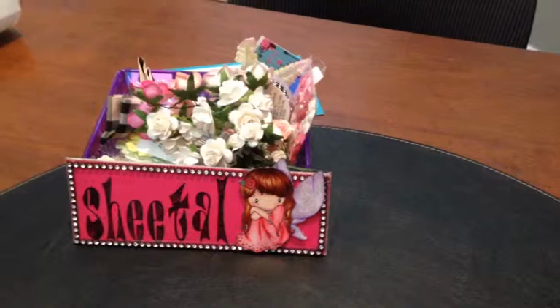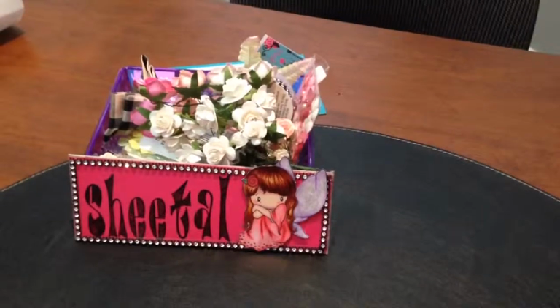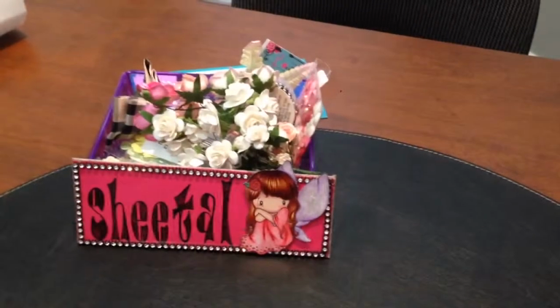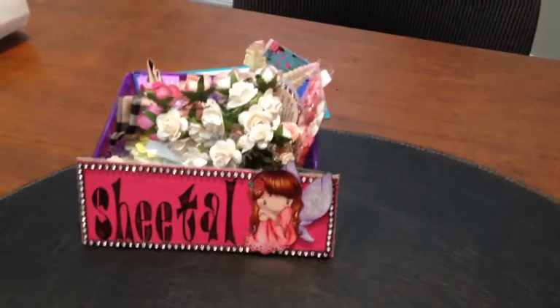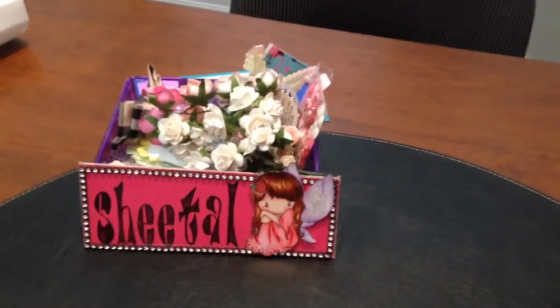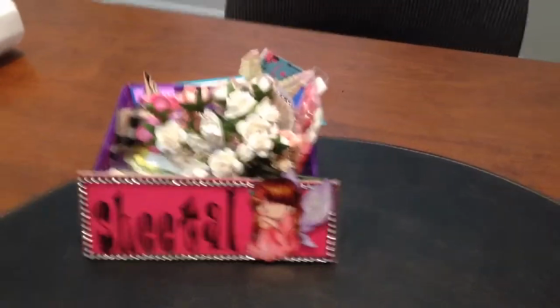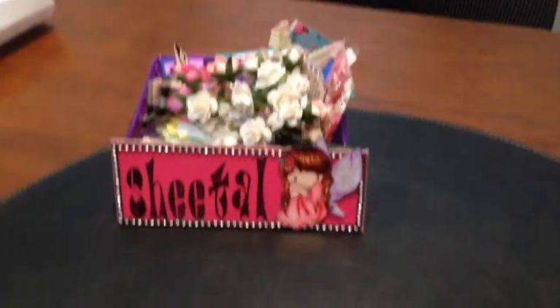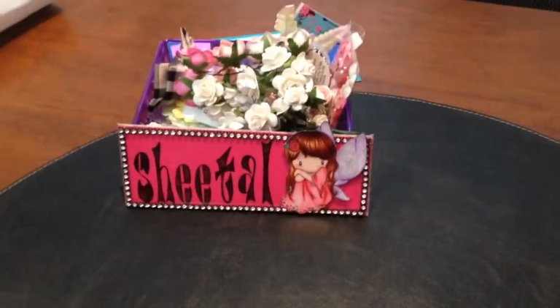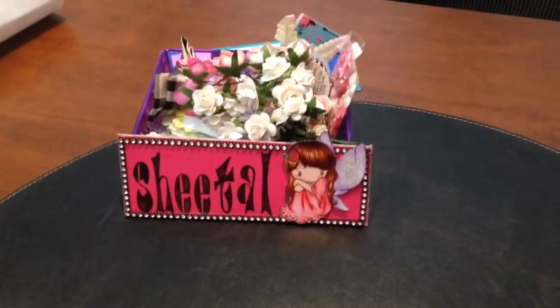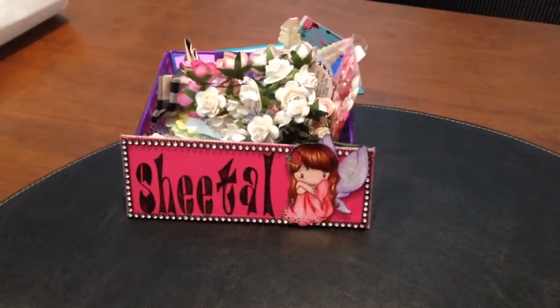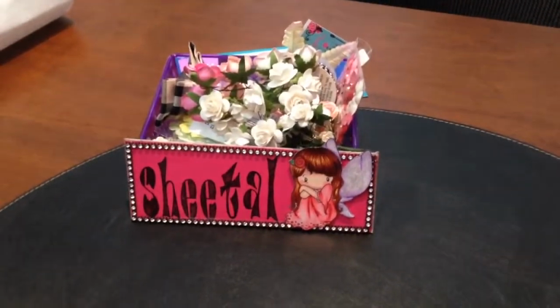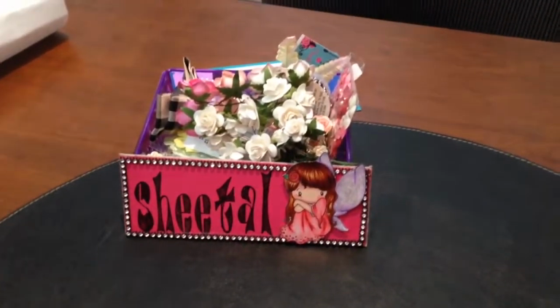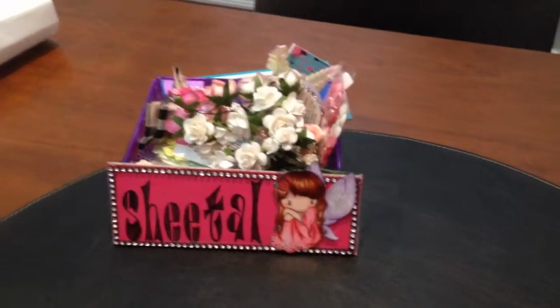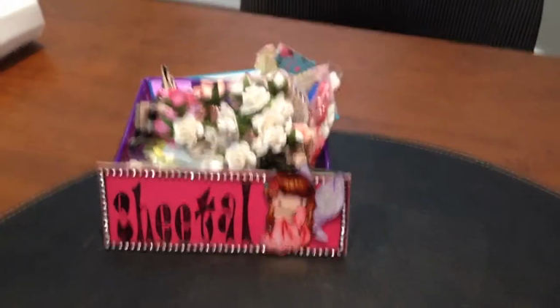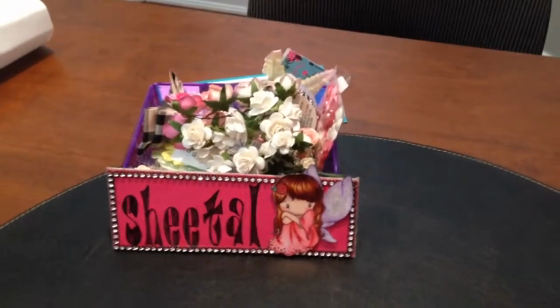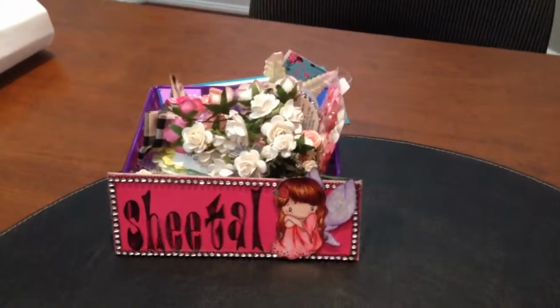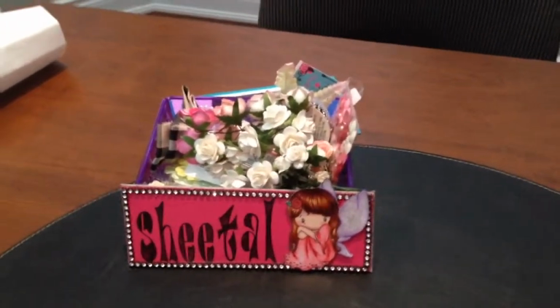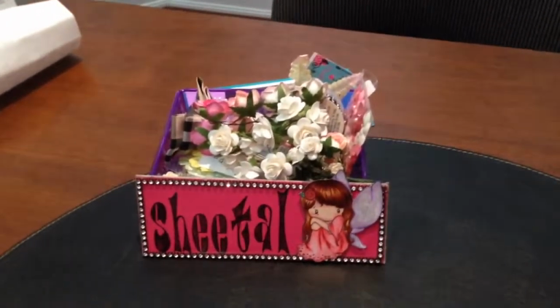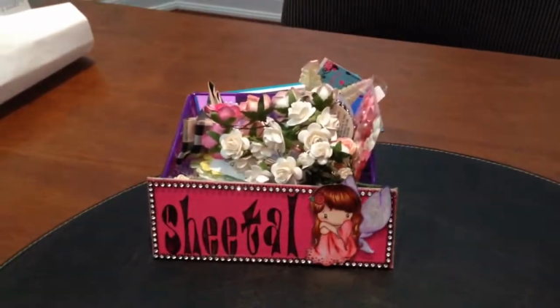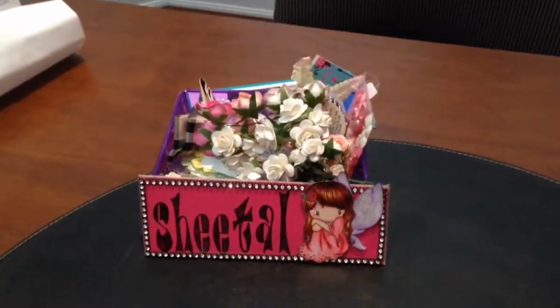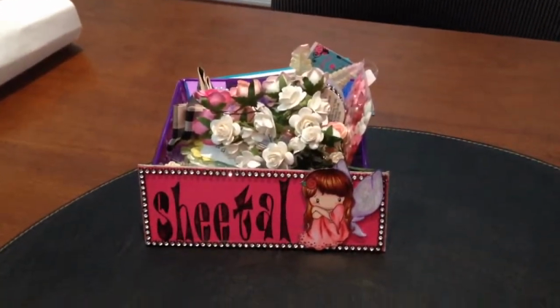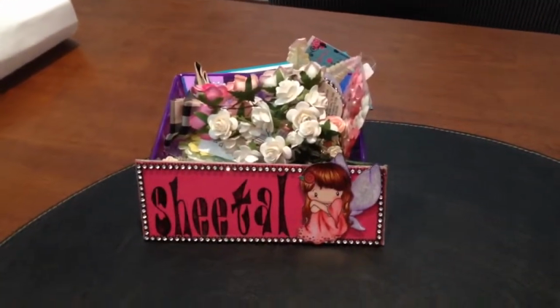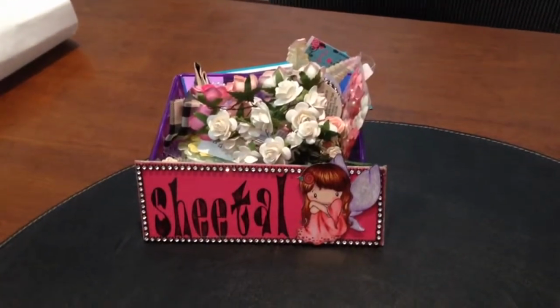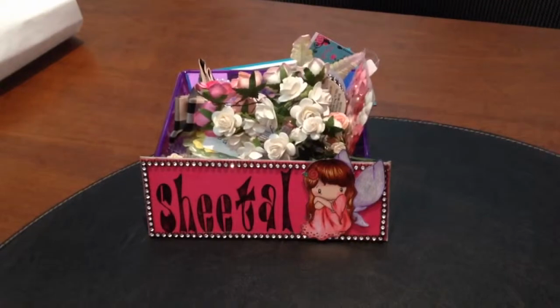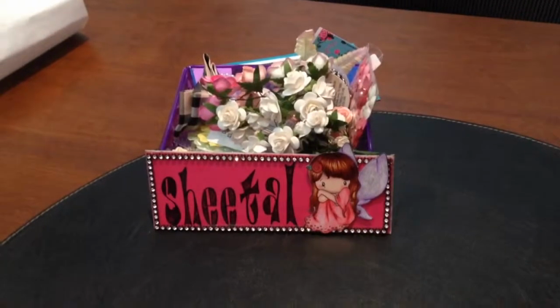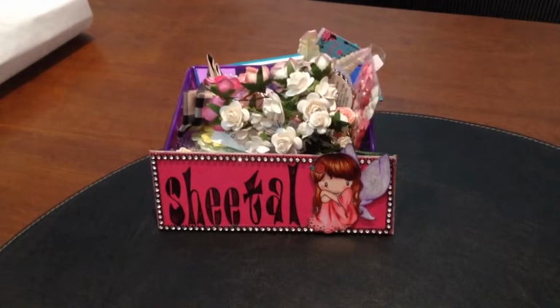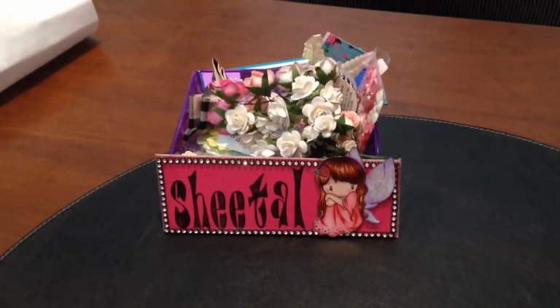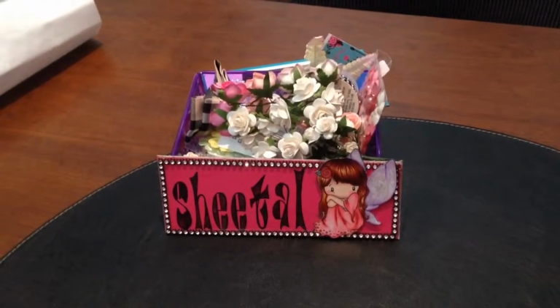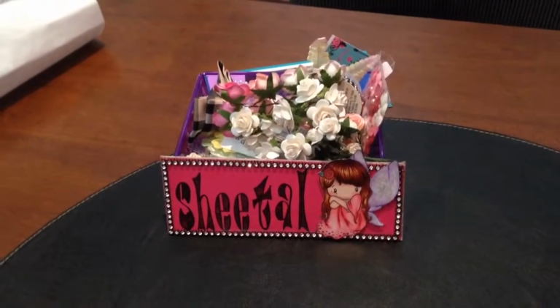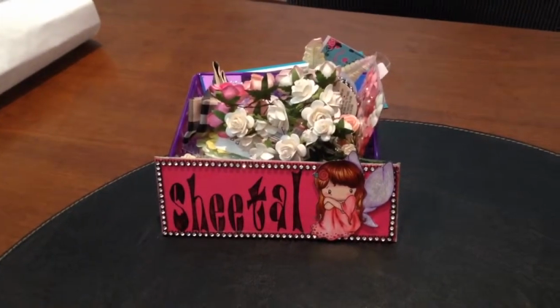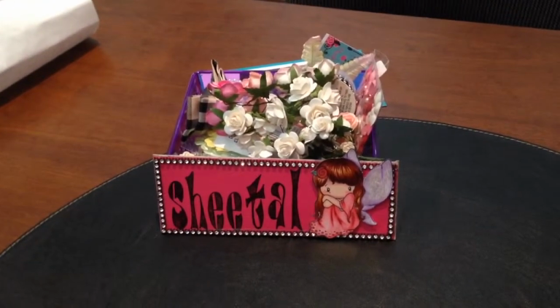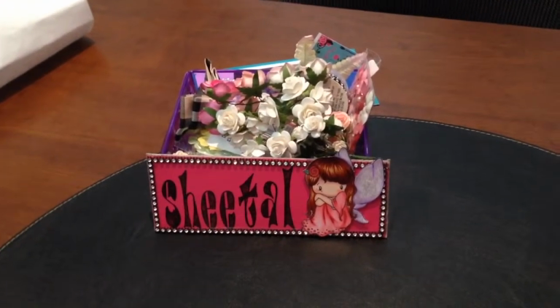Everyone, it's Sheetal here. I'm here to share a card I made for Daniela here on YouTube. She is celebrating her birthday, more than a hundred subscribers on her channel, and her first anniversary here on YouTube.